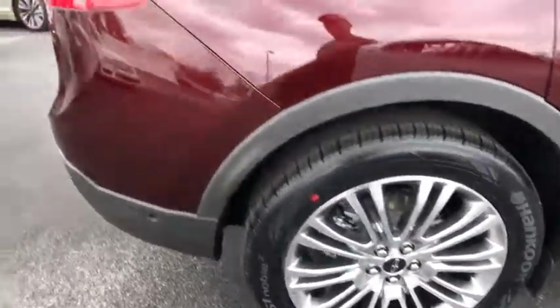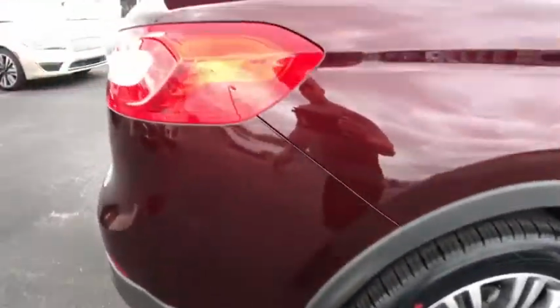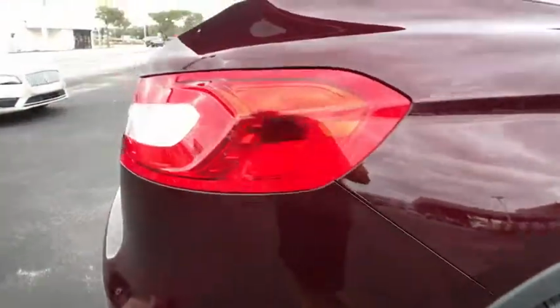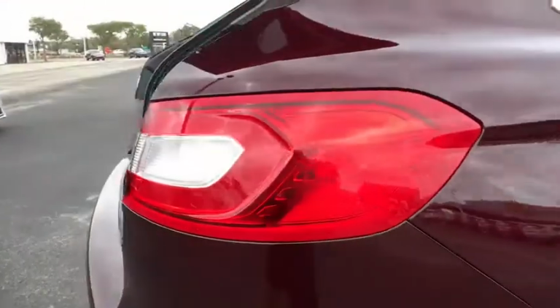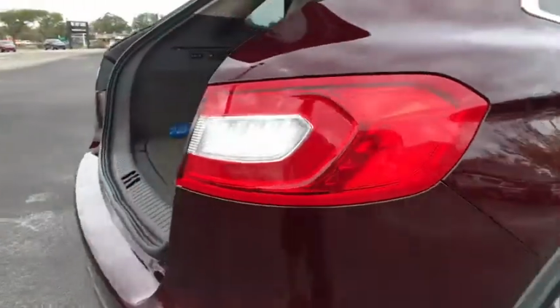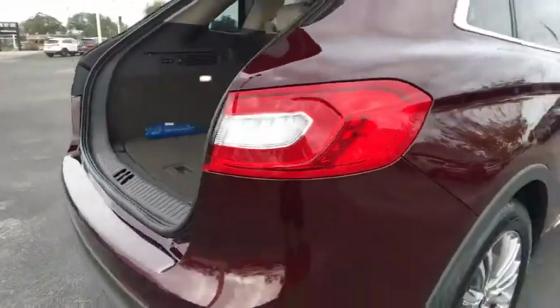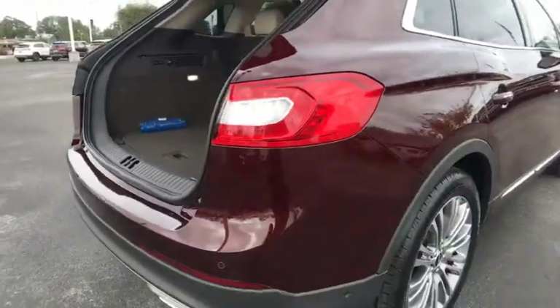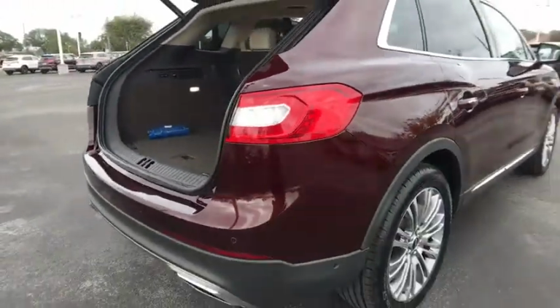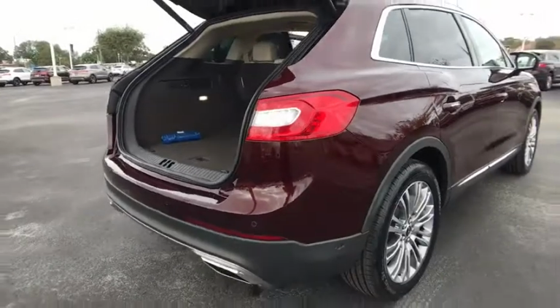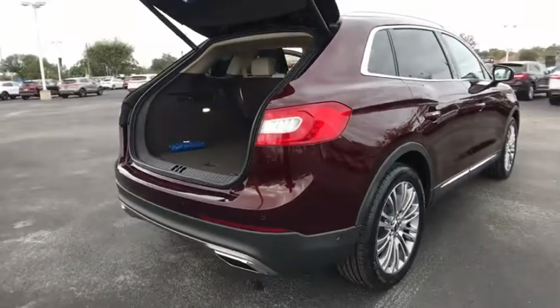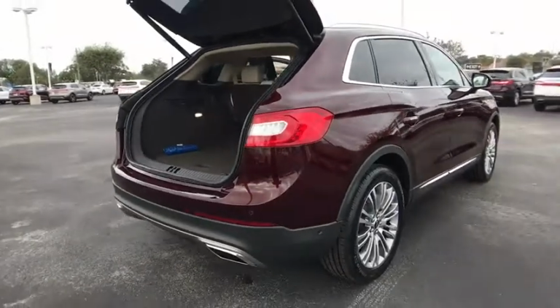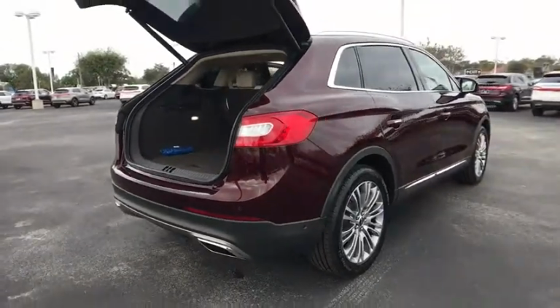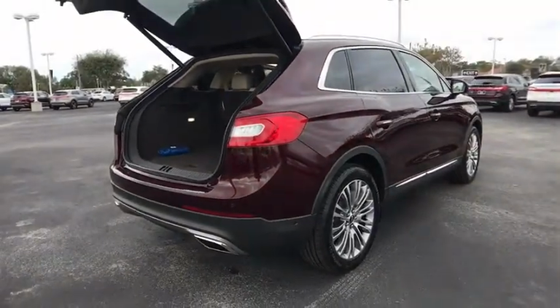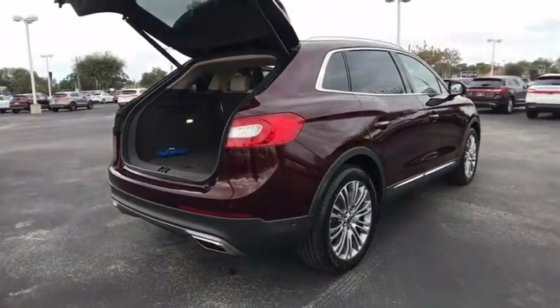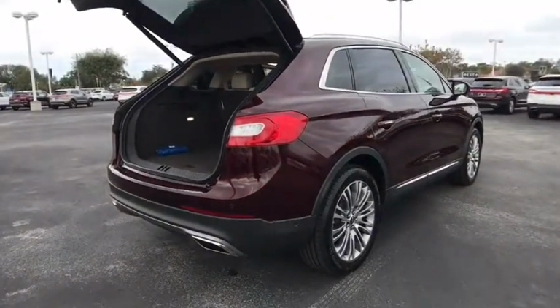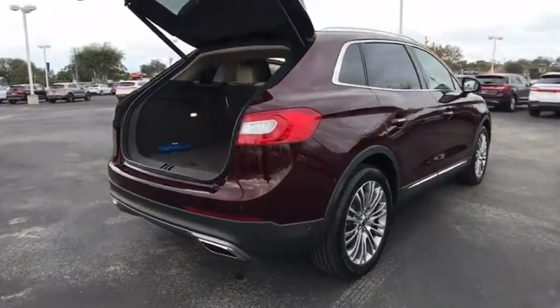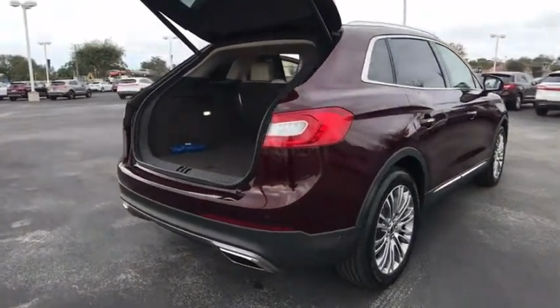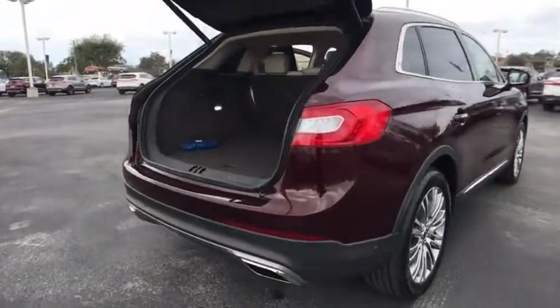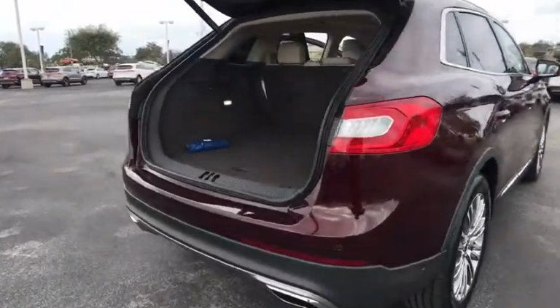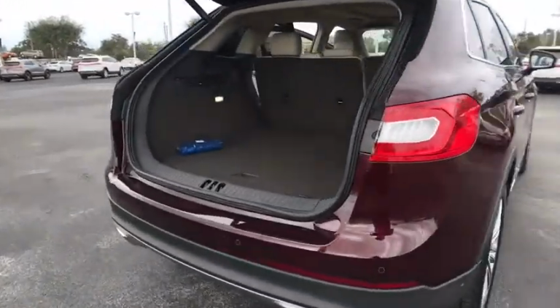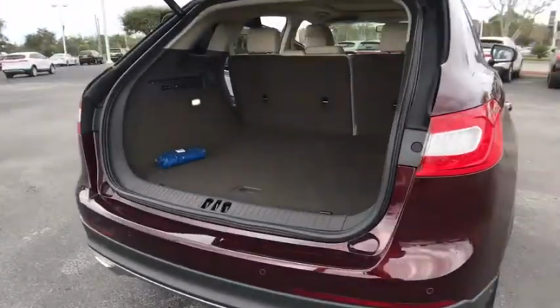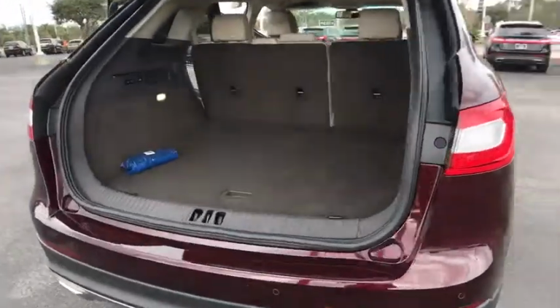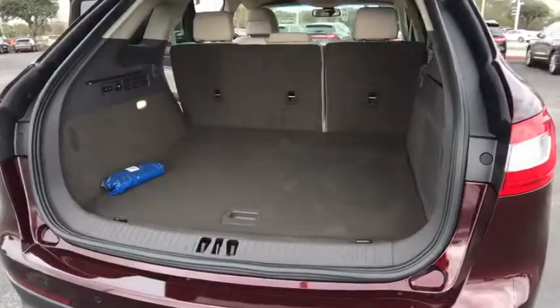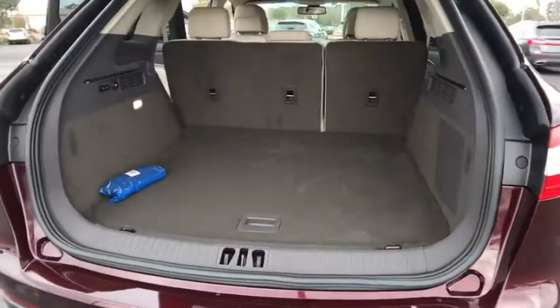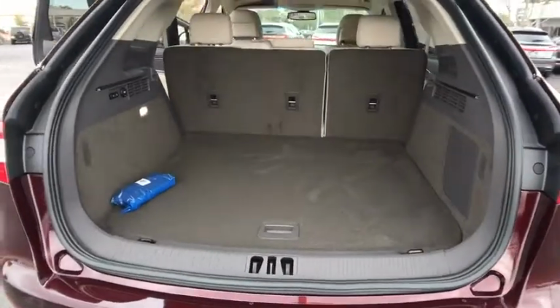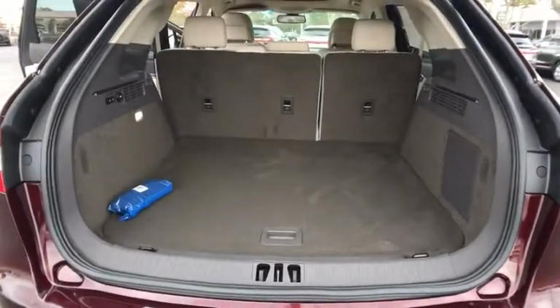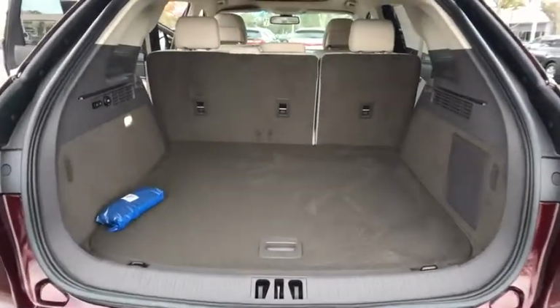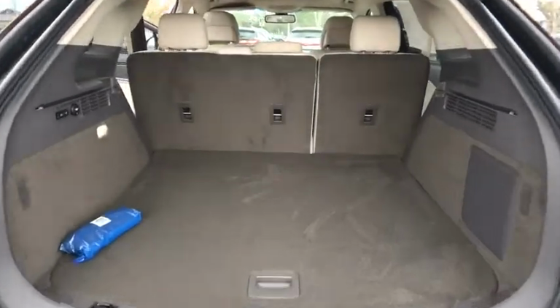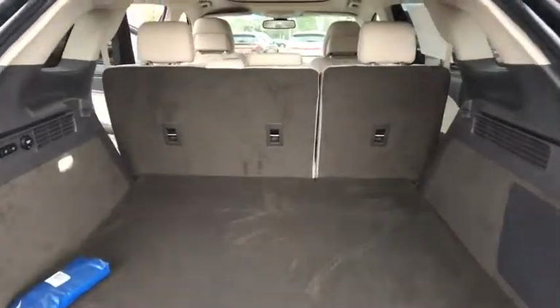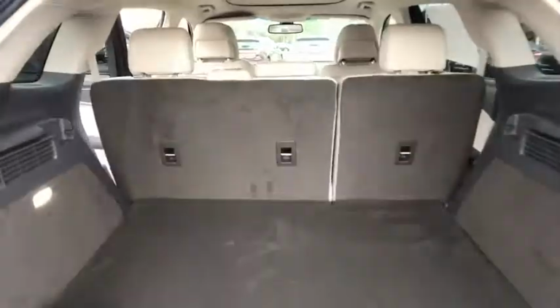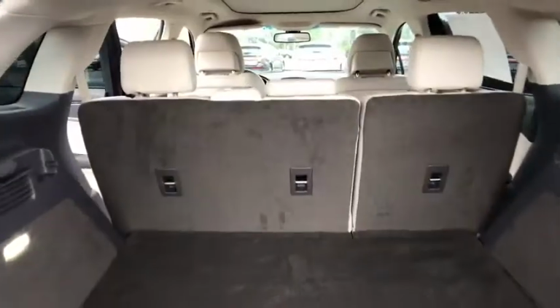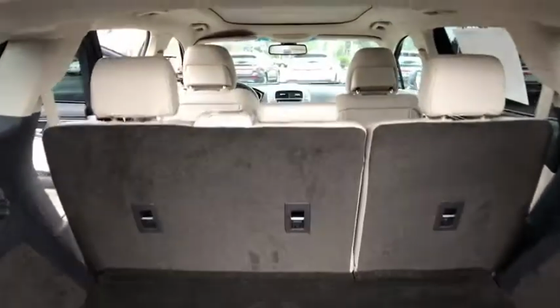Here are some of this vehicle's great options: remote engine start, stability control, traction control, power lift gate, navigation system, power passenger seat, keyless entry, power lift gate.